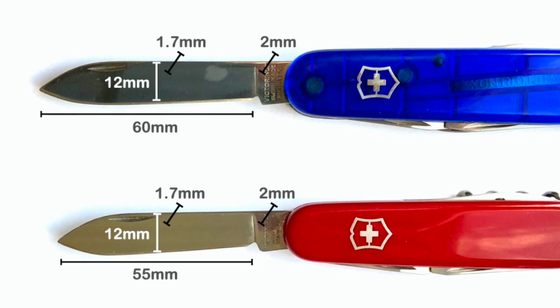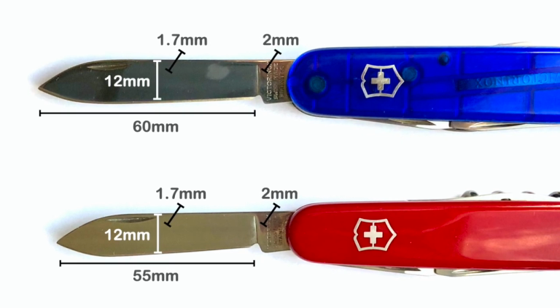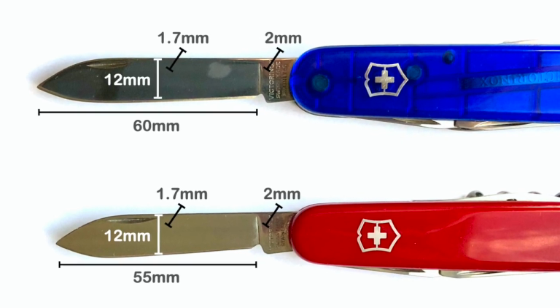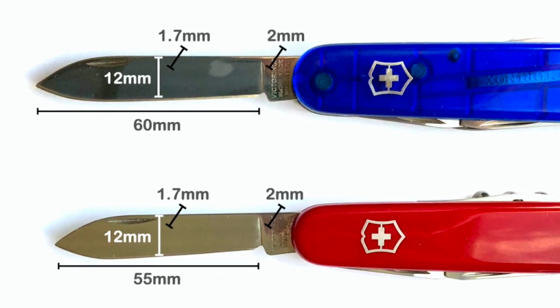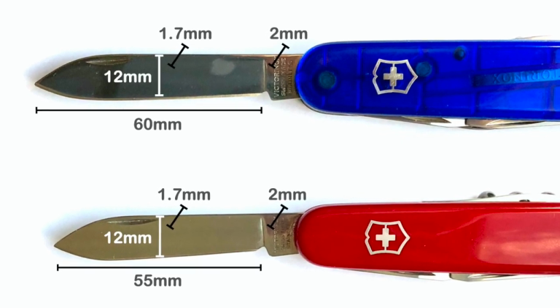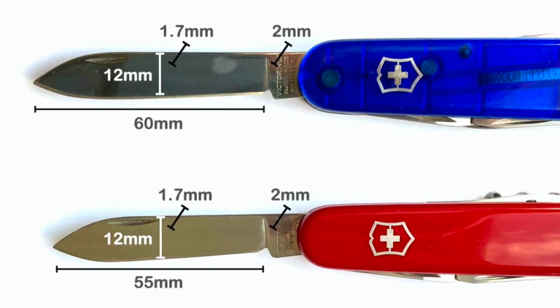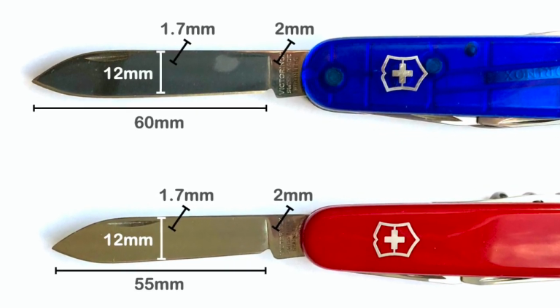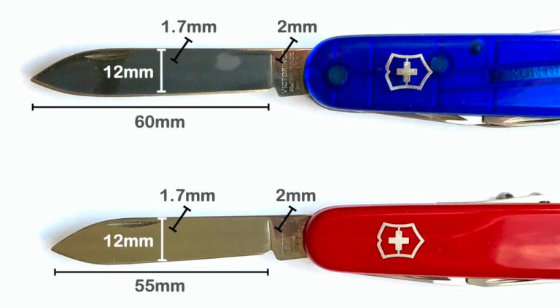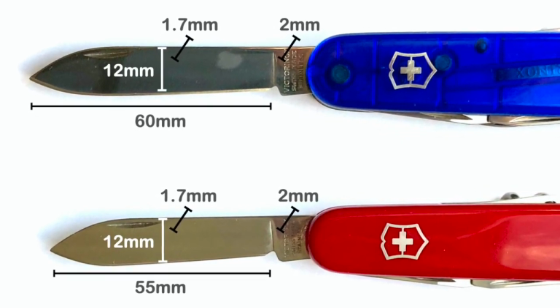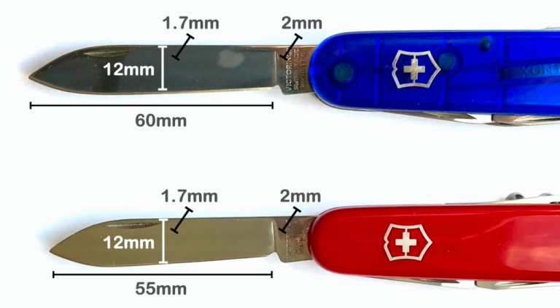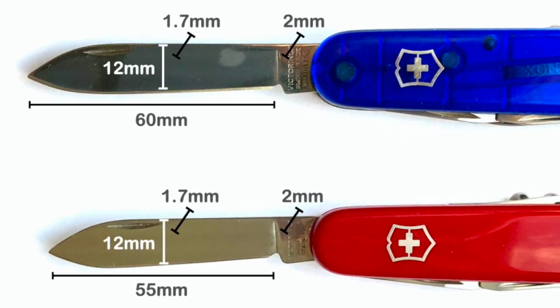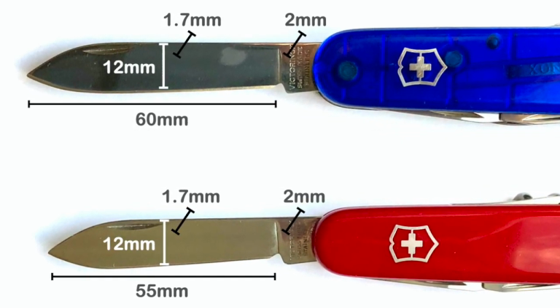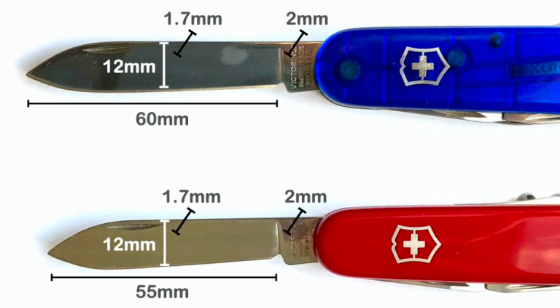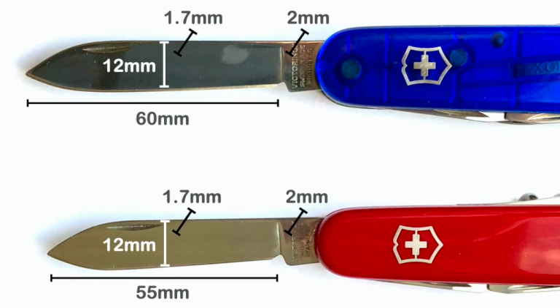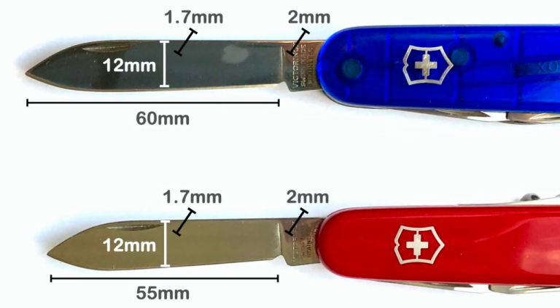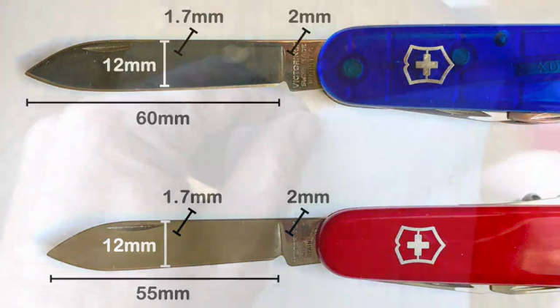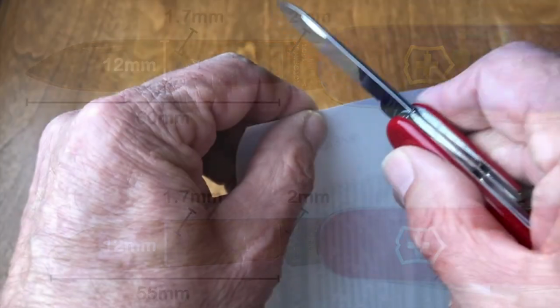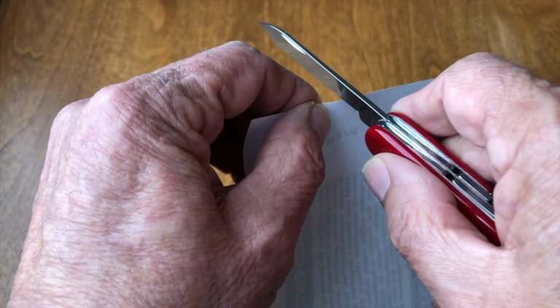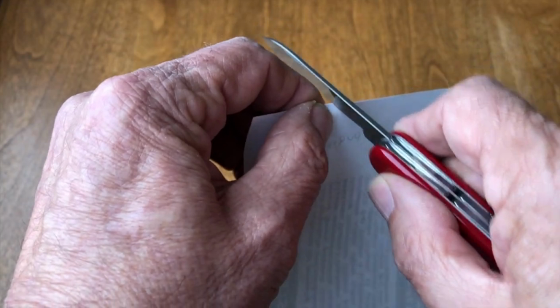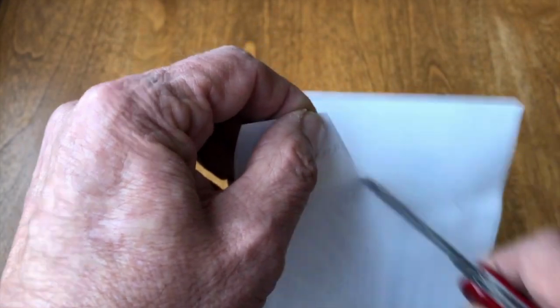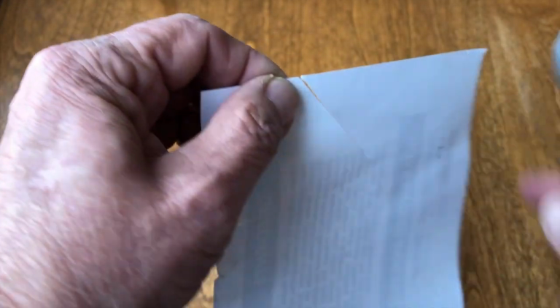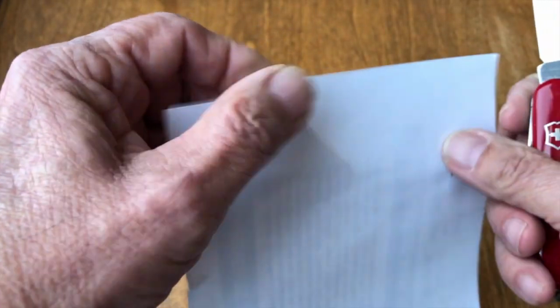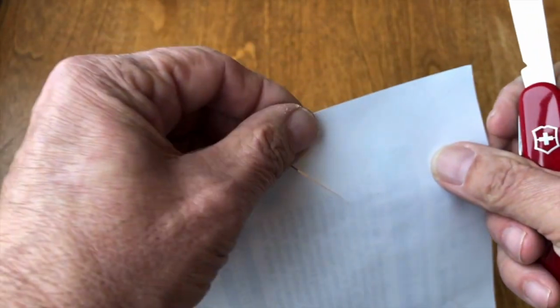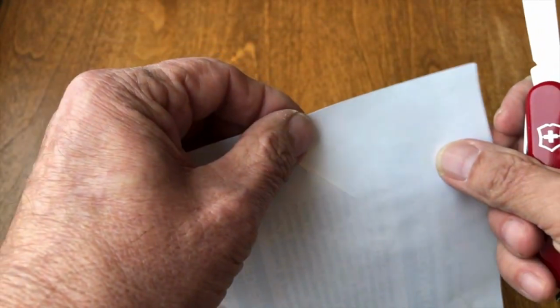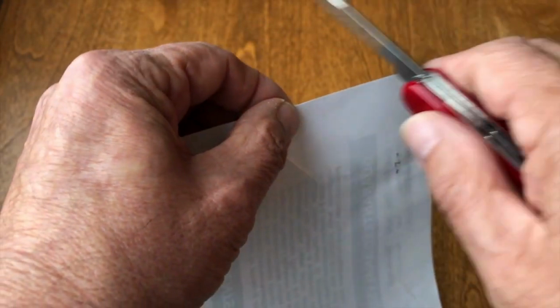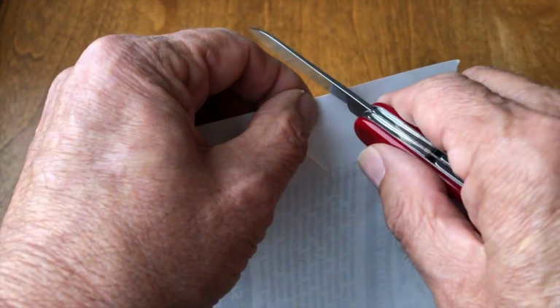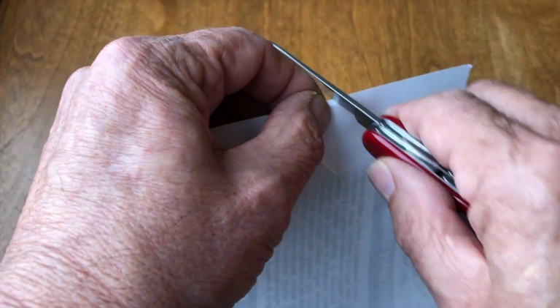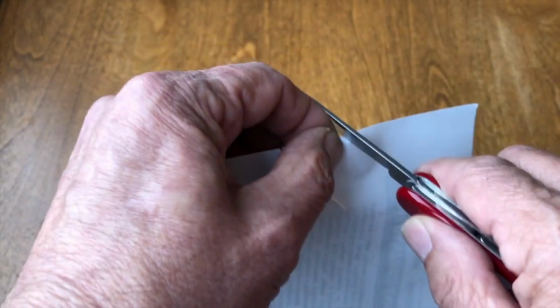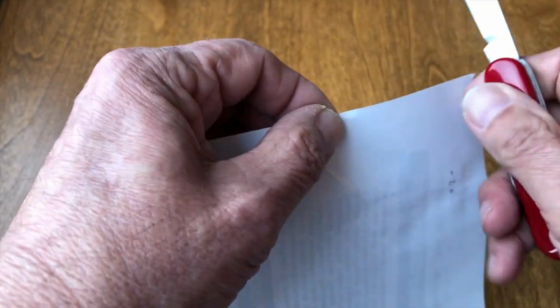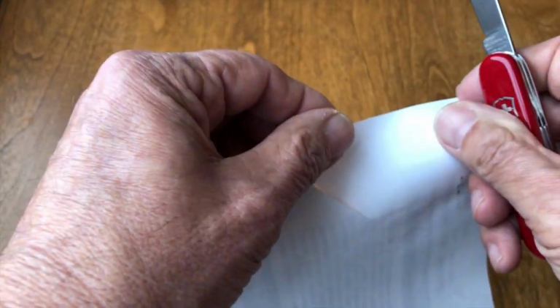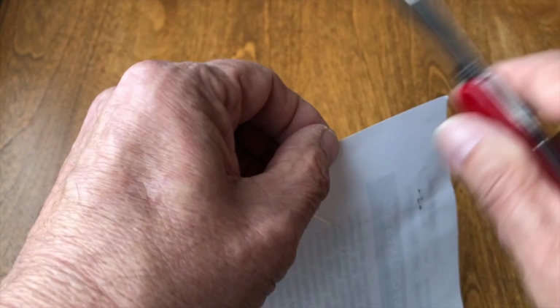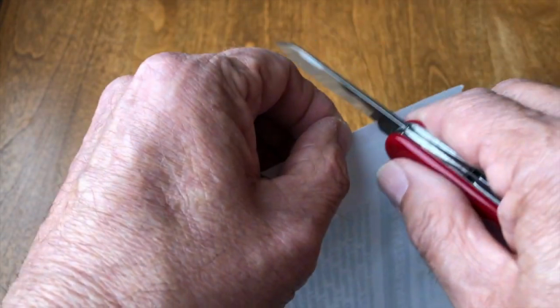Victorinox indicates their blade has a Rockwell unit of hardness of 56 on the C scale. These are adequately sharp out of the box, though a stropping will really improve the edge.